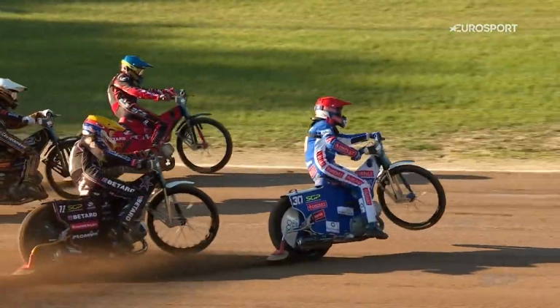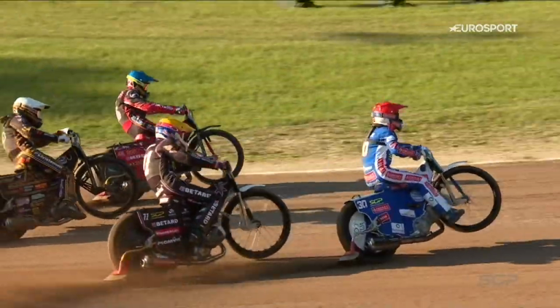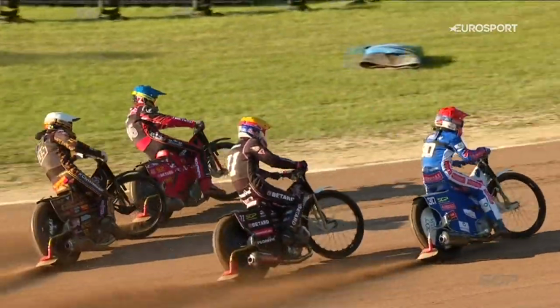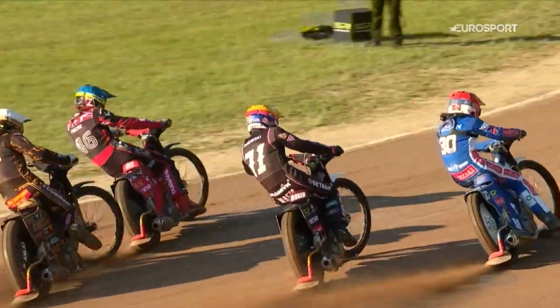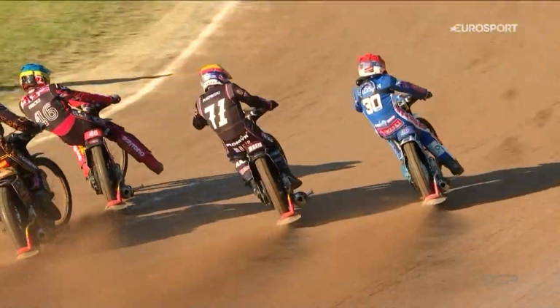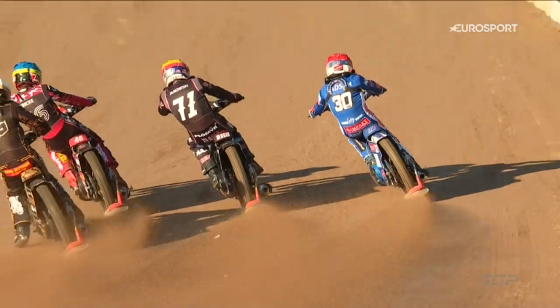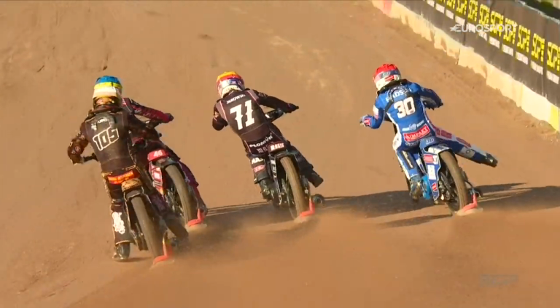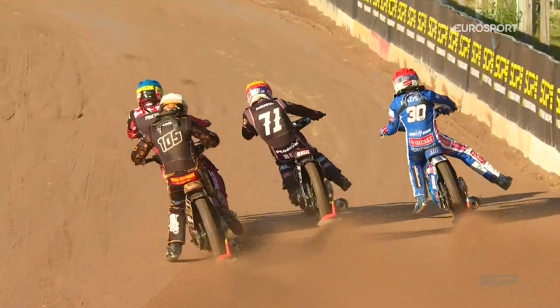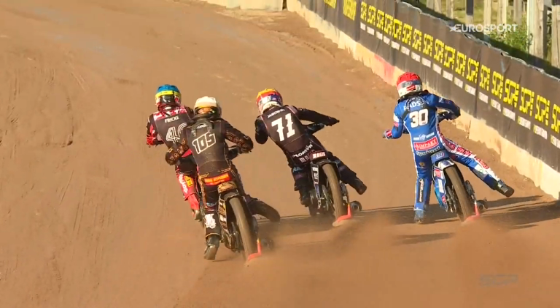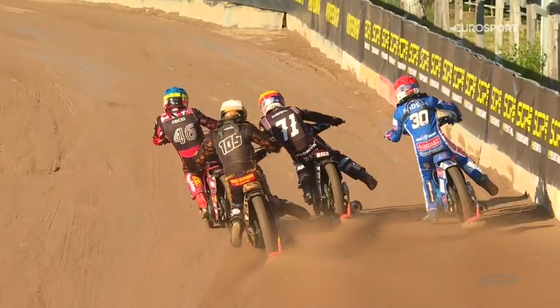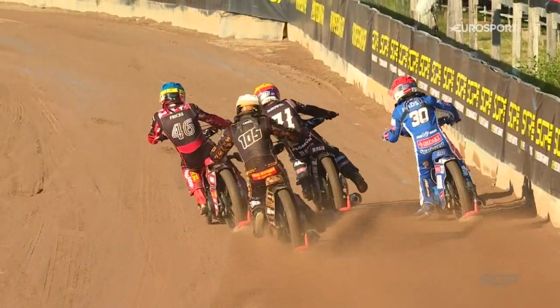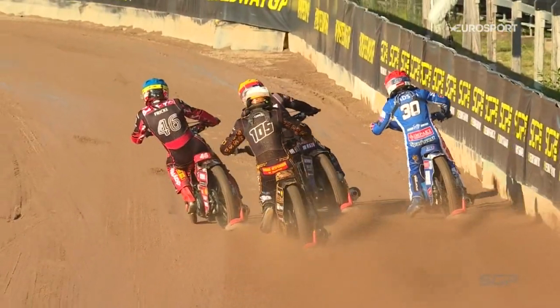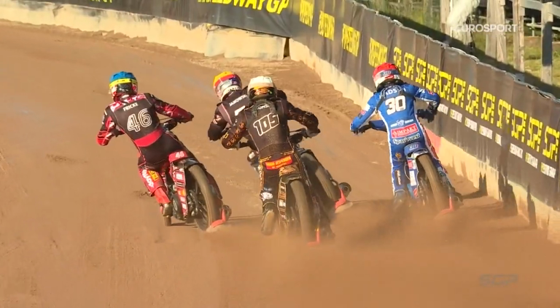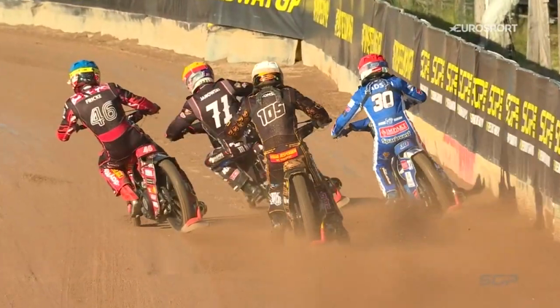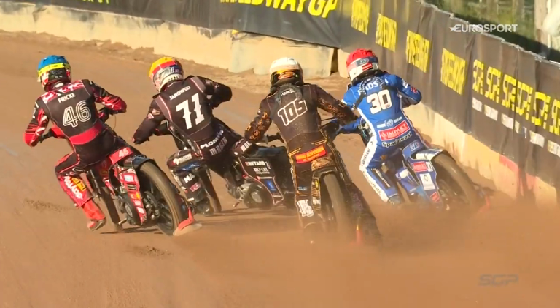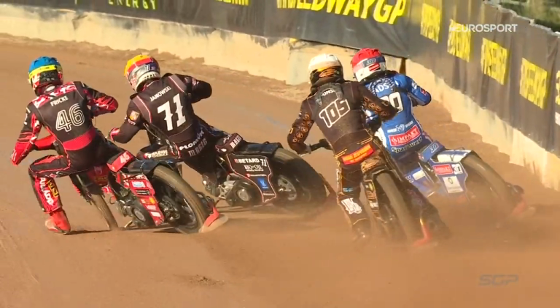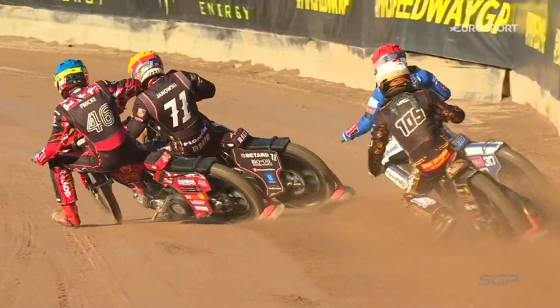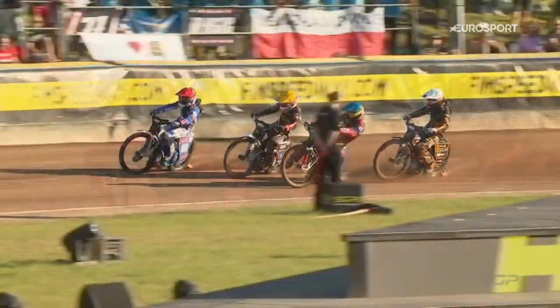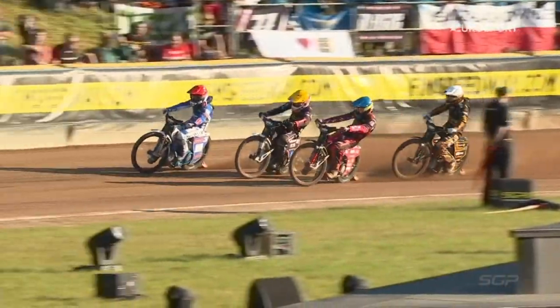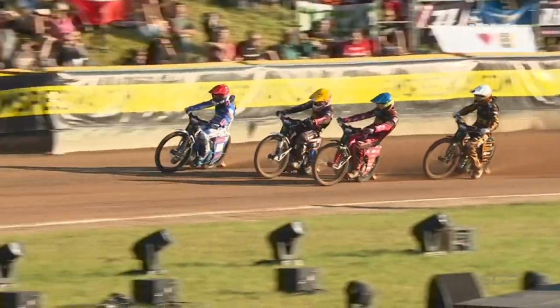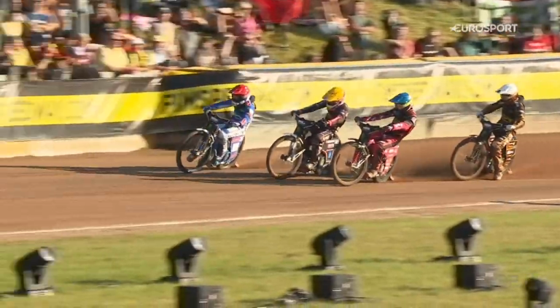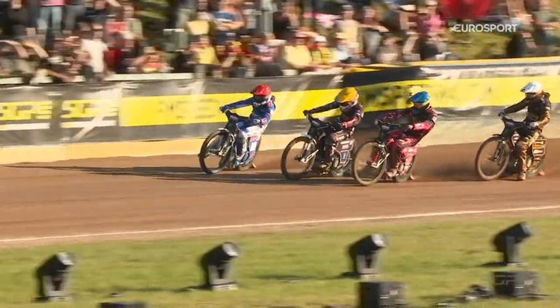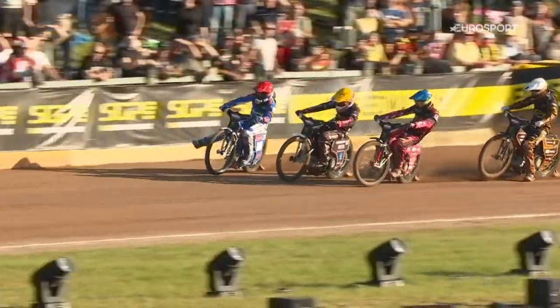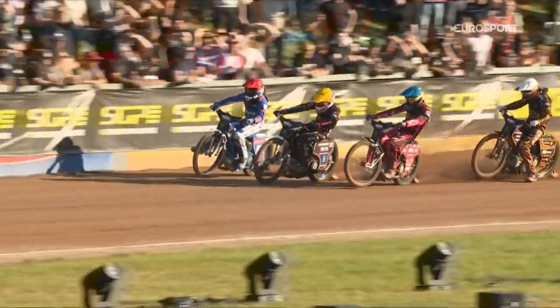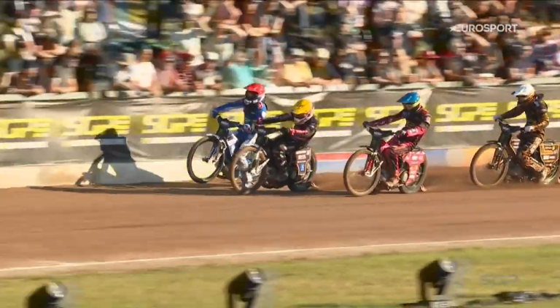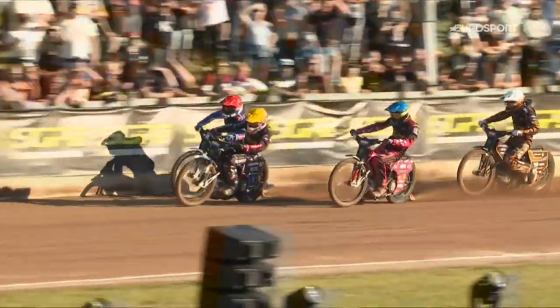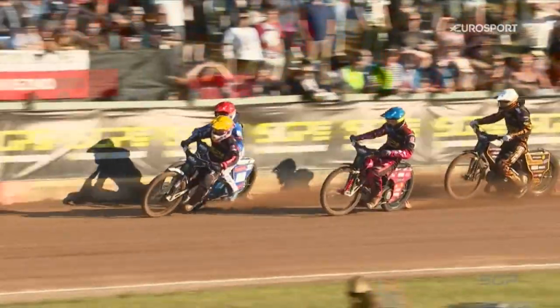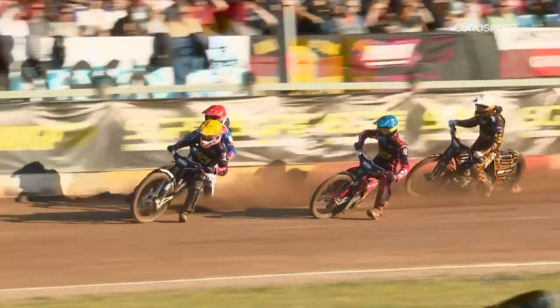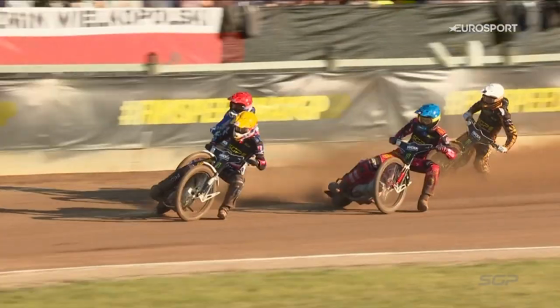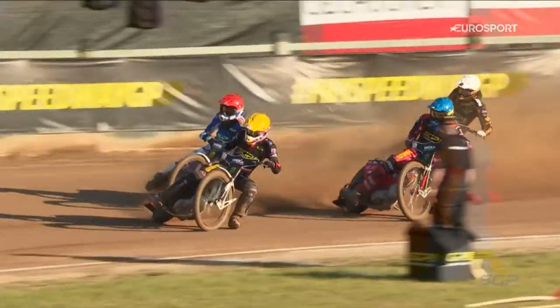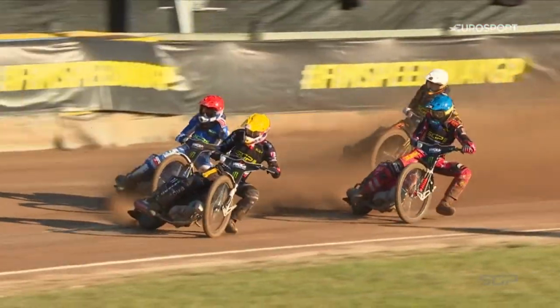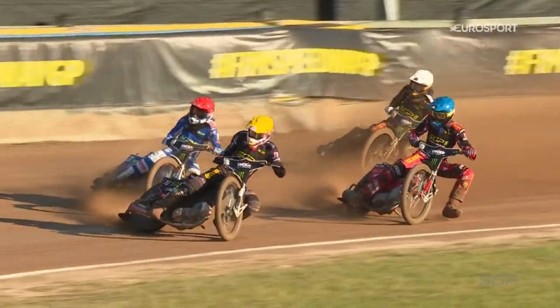Janowski from gate forward made a good one — he was in the perfect position to take full advantage. You can see there Madsen on the outside; he knows at that point that they're all coming through. Luckily for him, he manages just to get the bike.